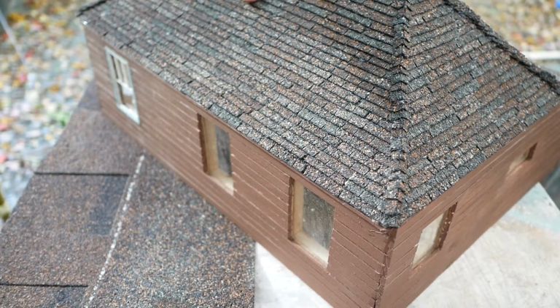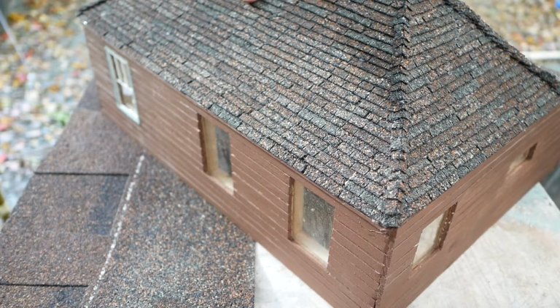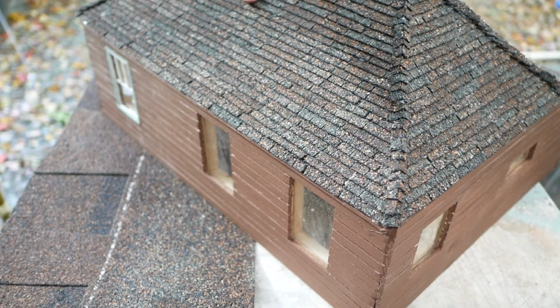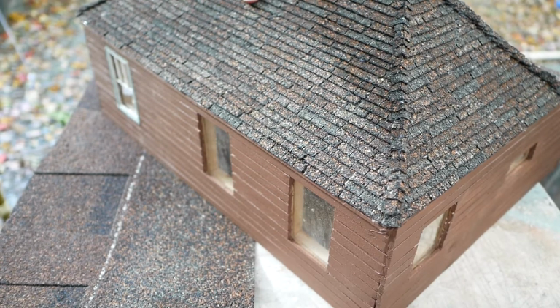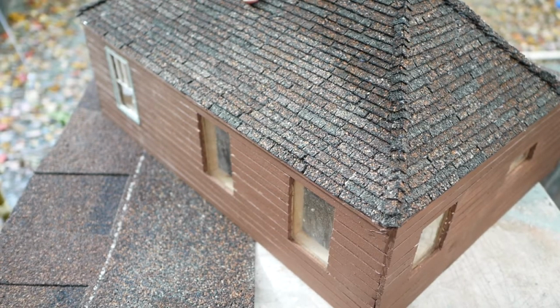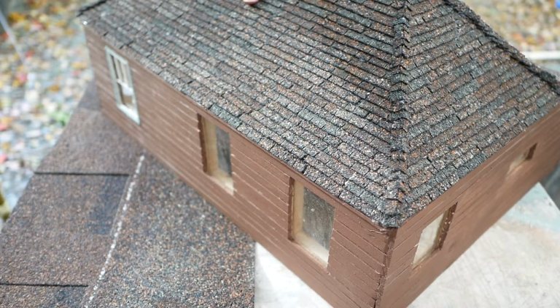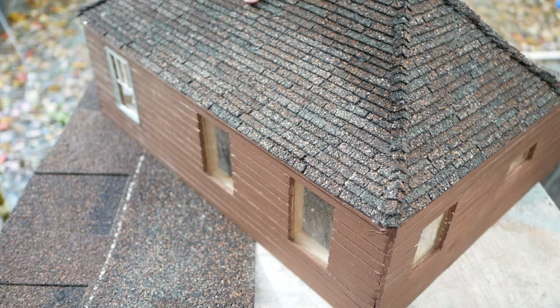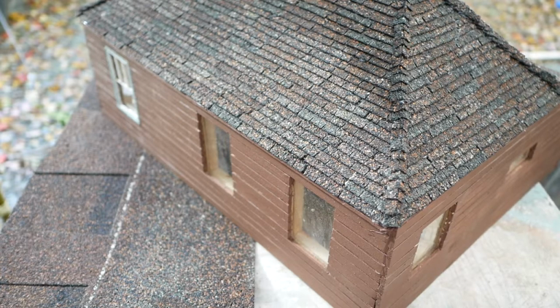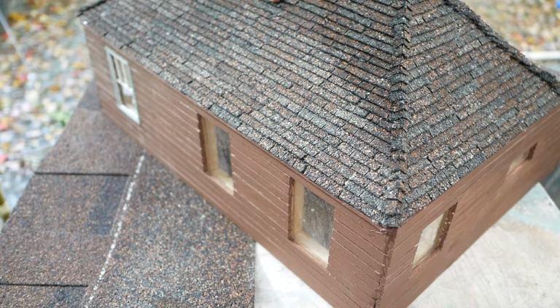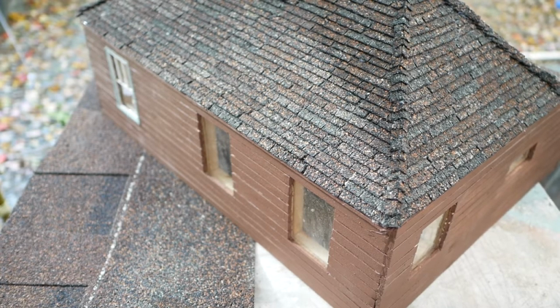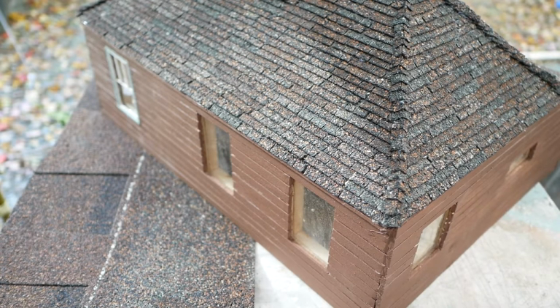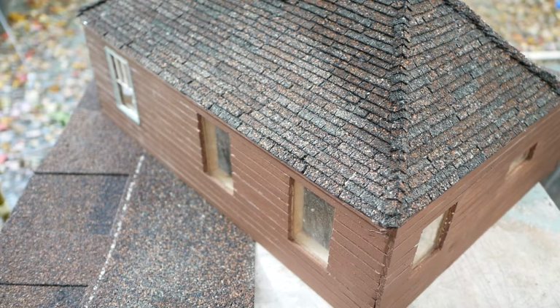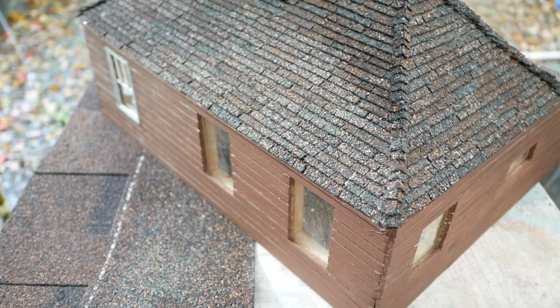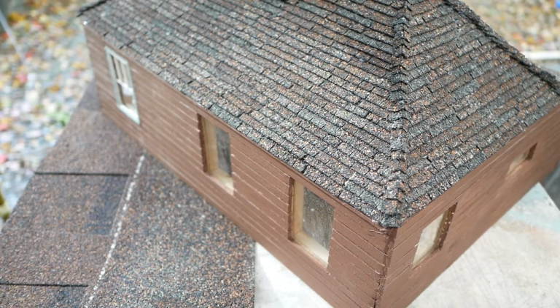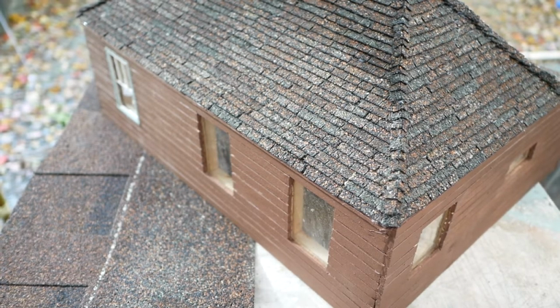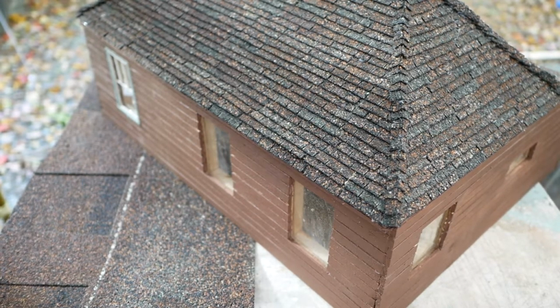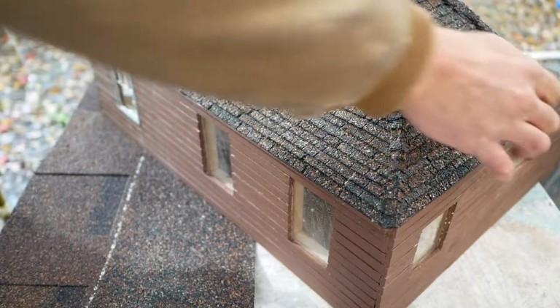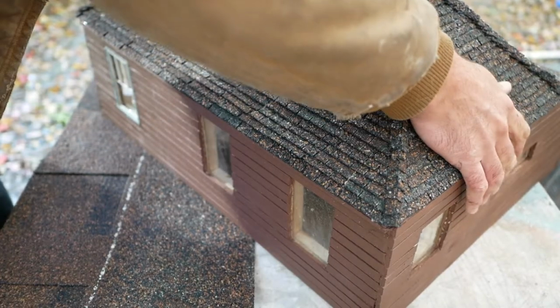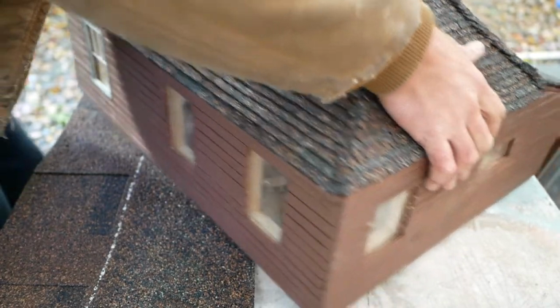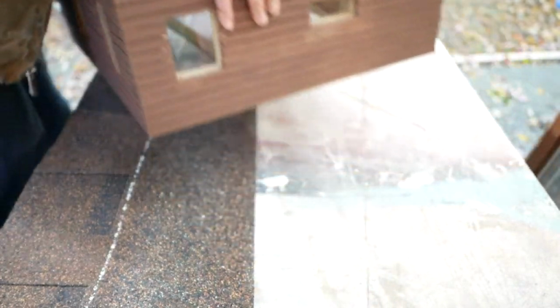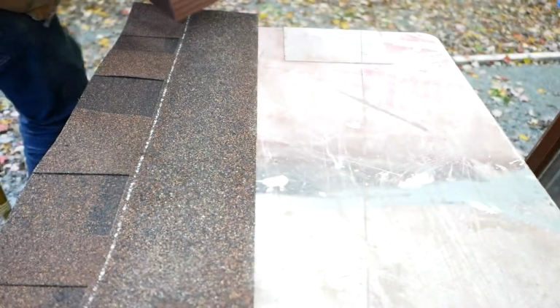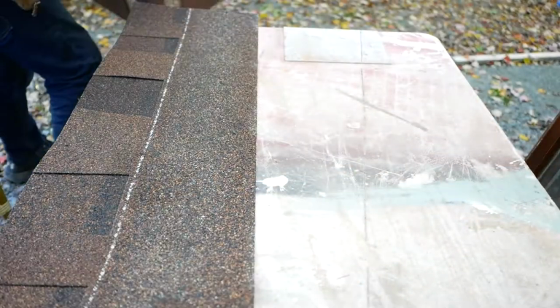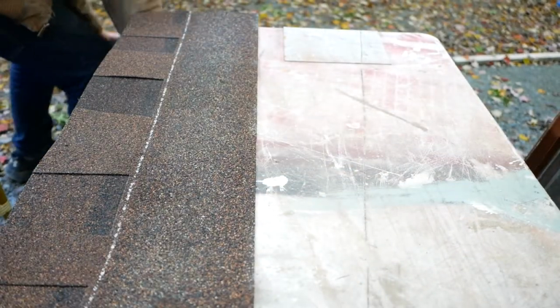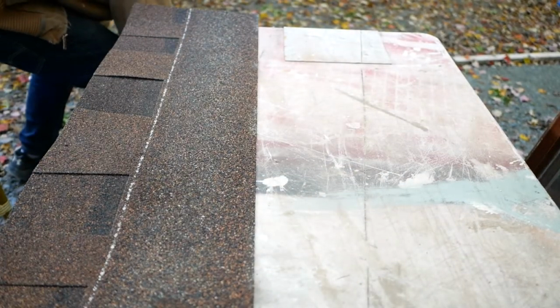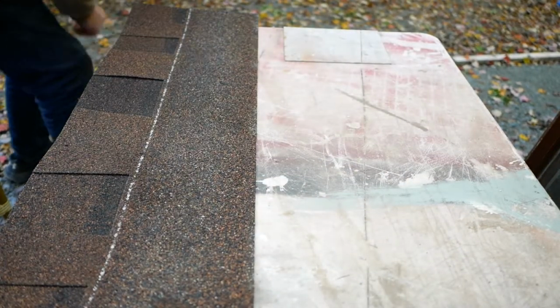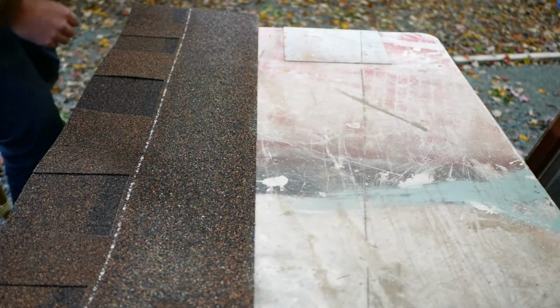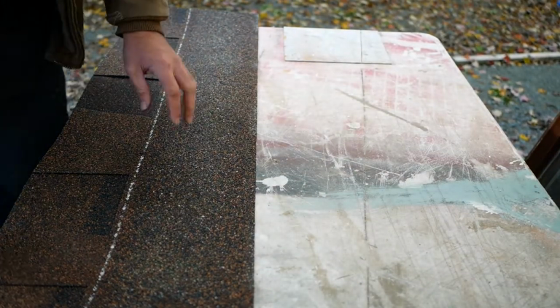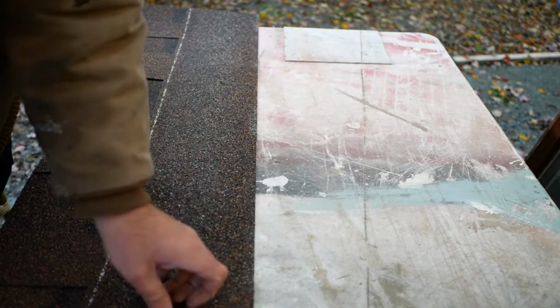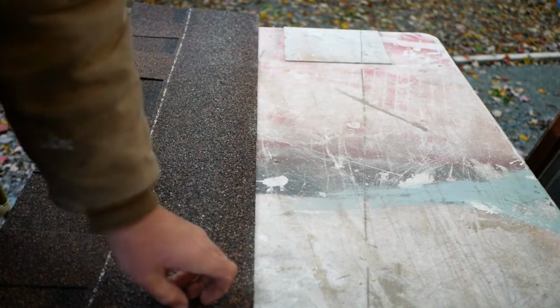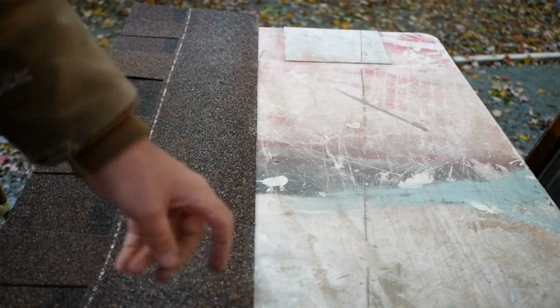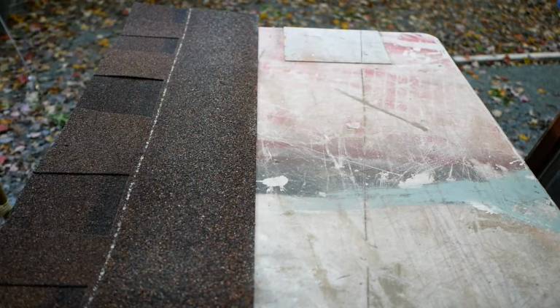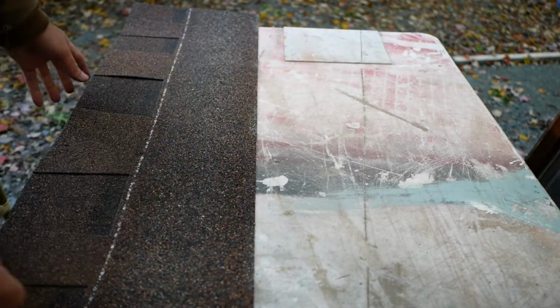It does take a little while — maybe two to three hours. This roof here is probably 500 to 700 shingles, so that probably takes about three hours to make.